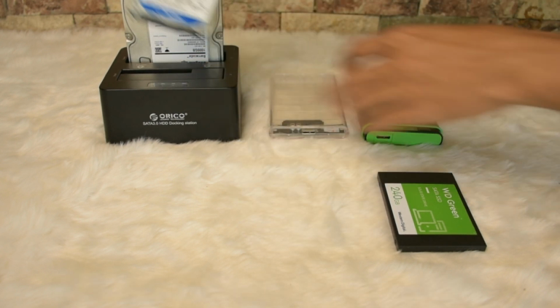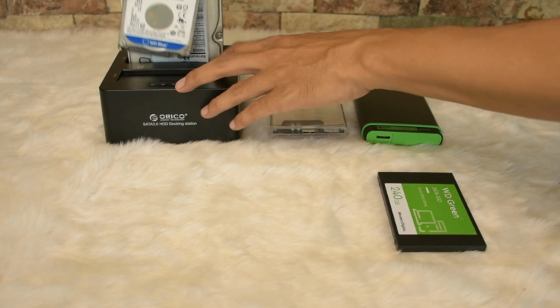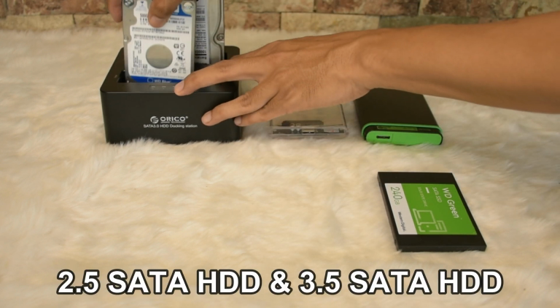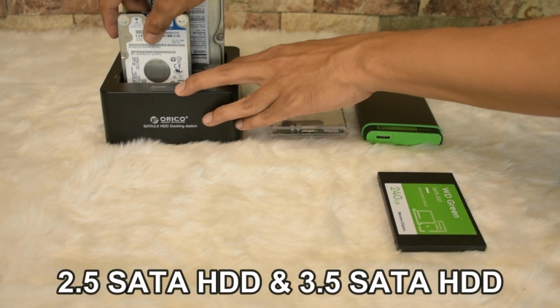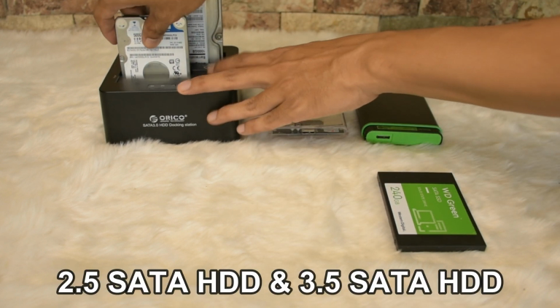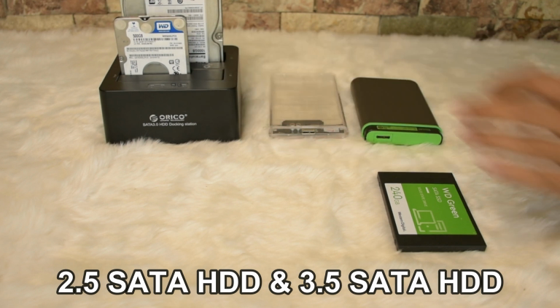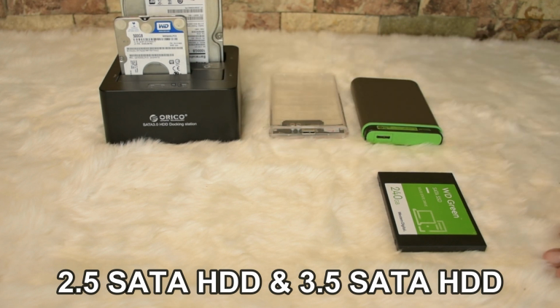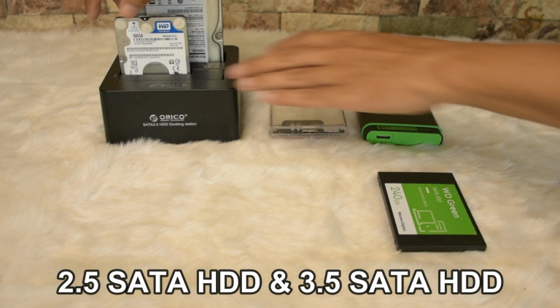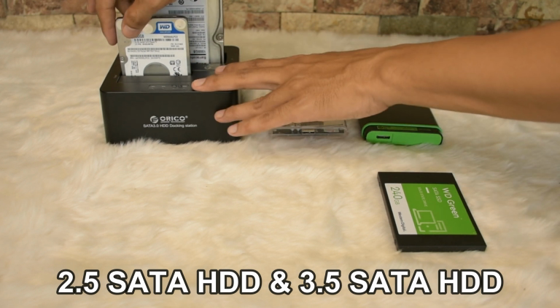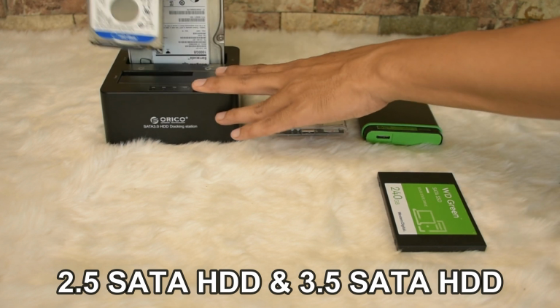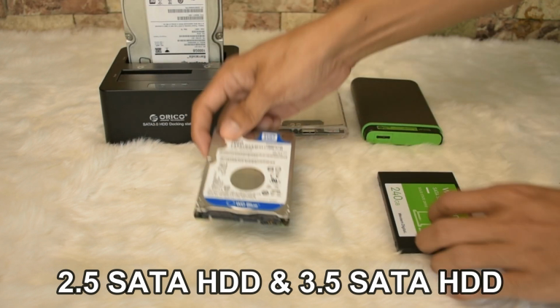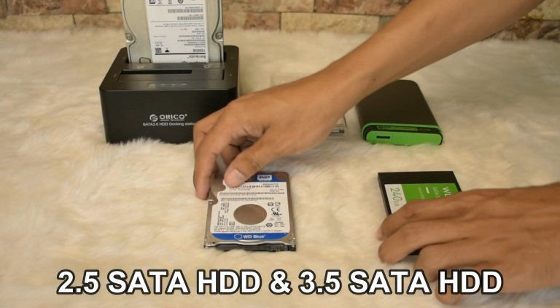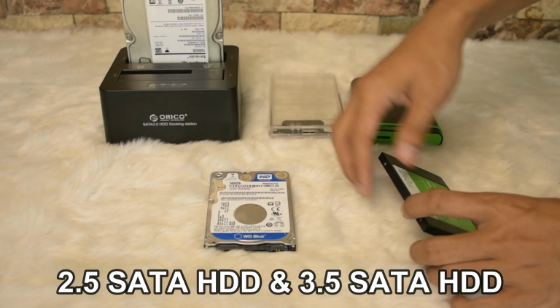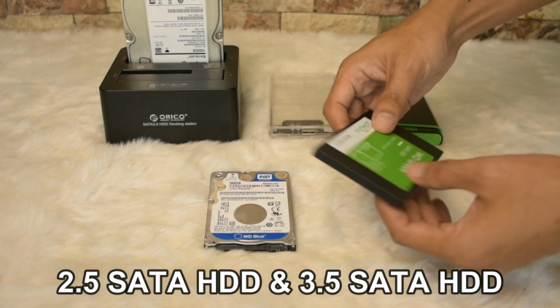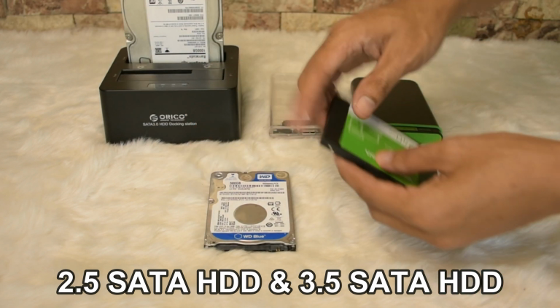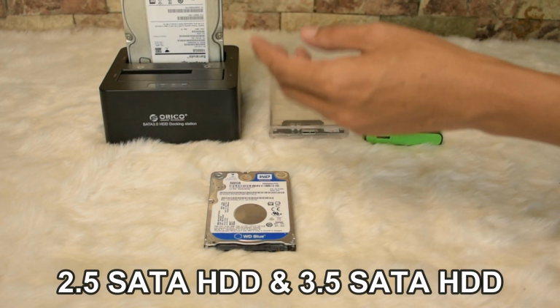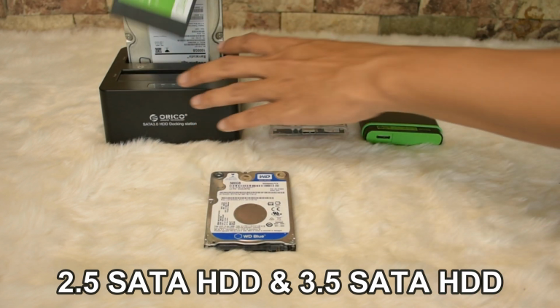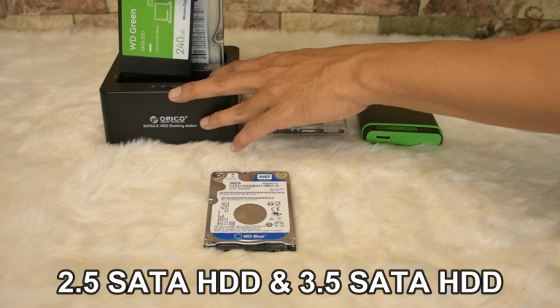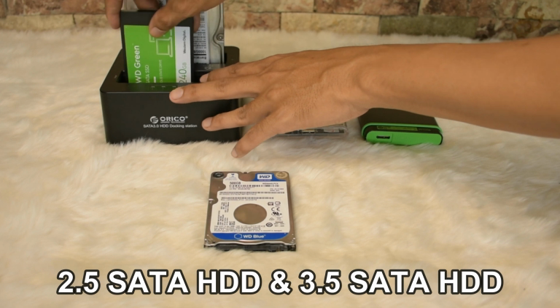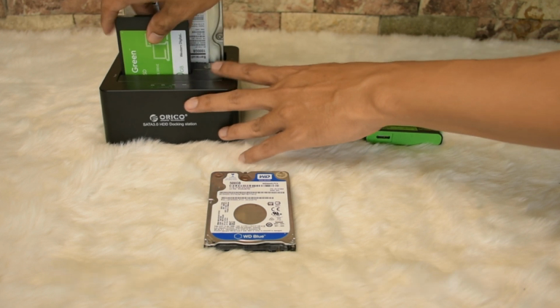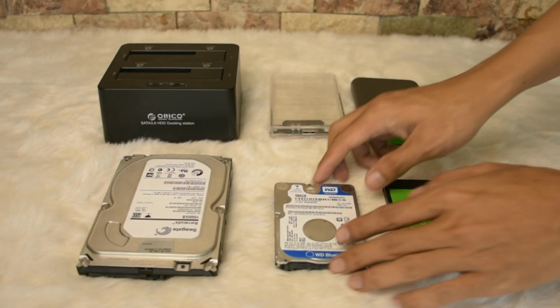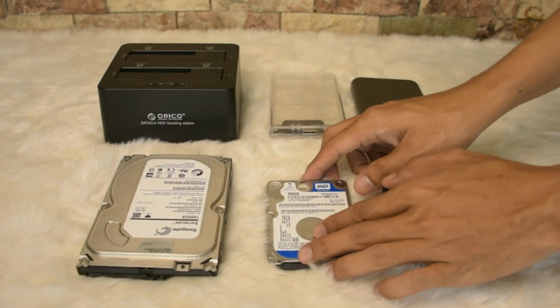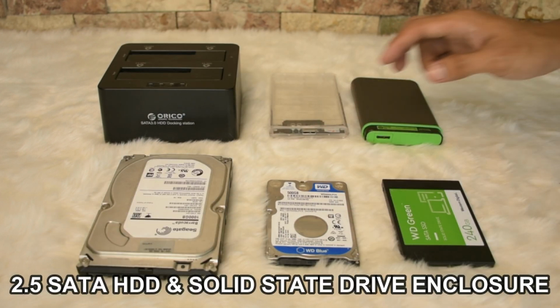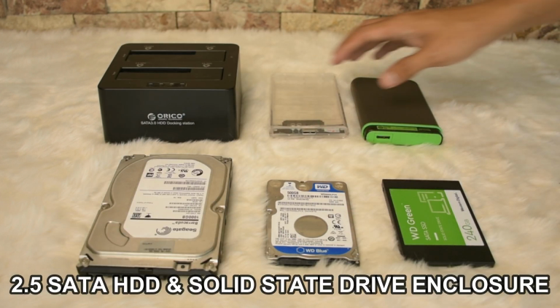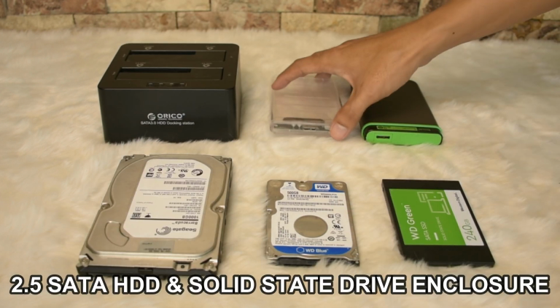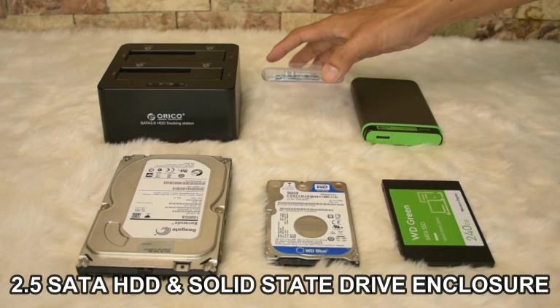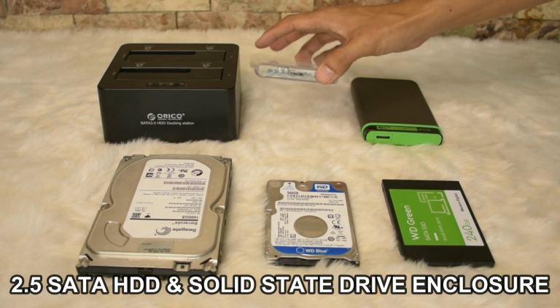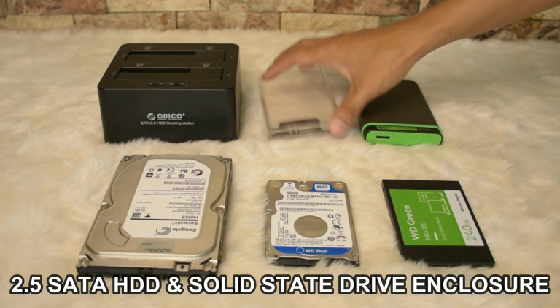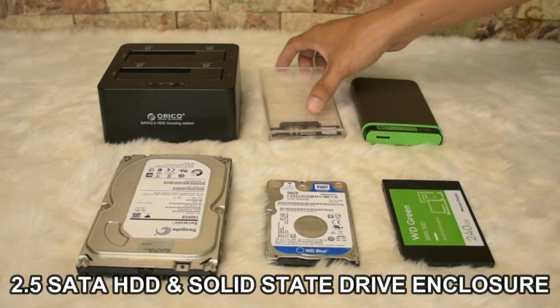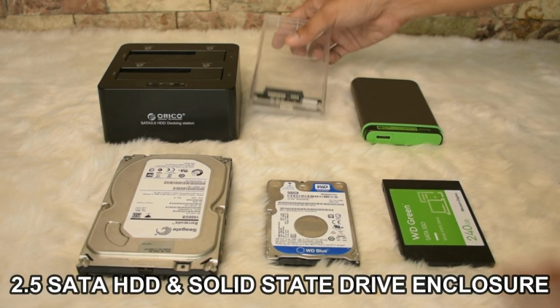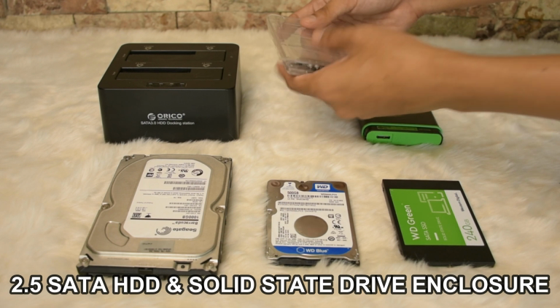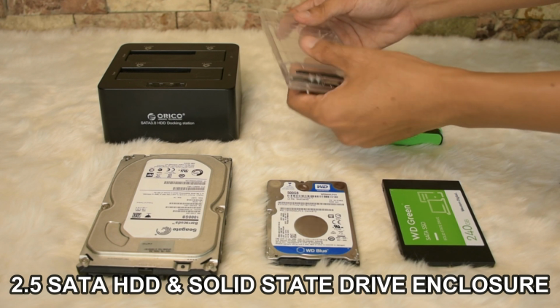It has two slots where you can input two hard disks at the same time. We also have the SATA enclosure for 2.5 hard disk.